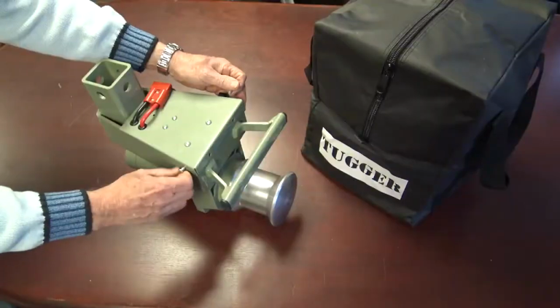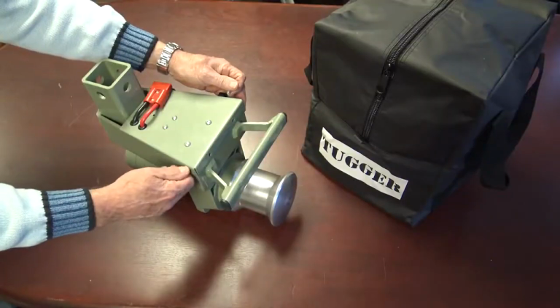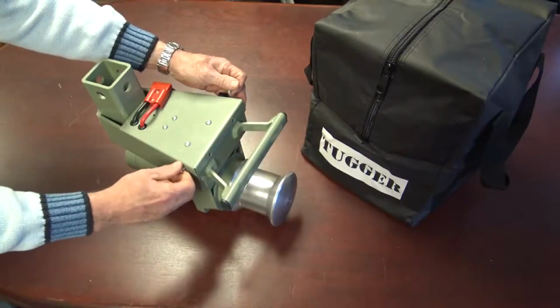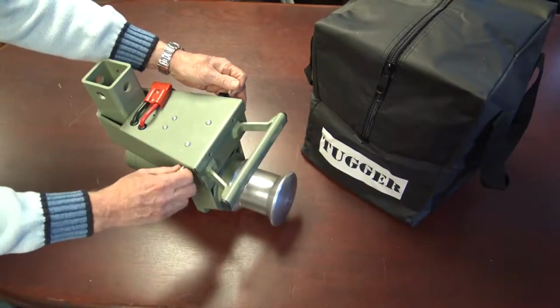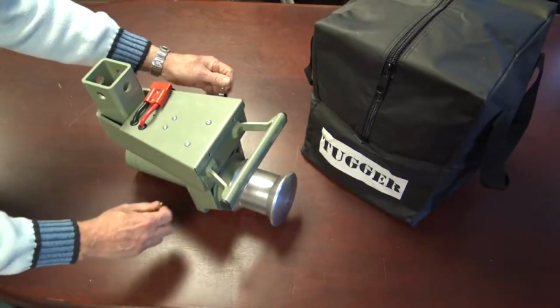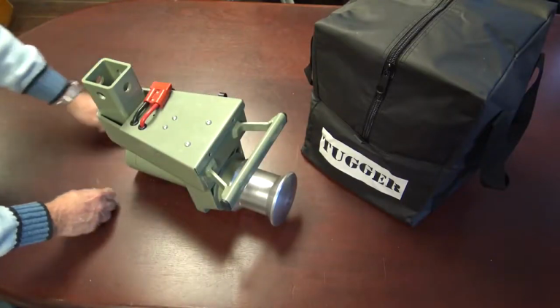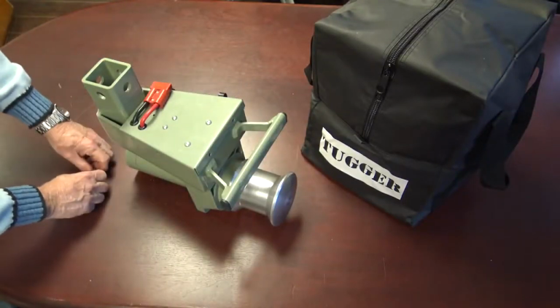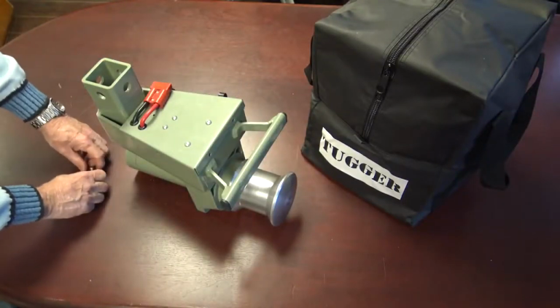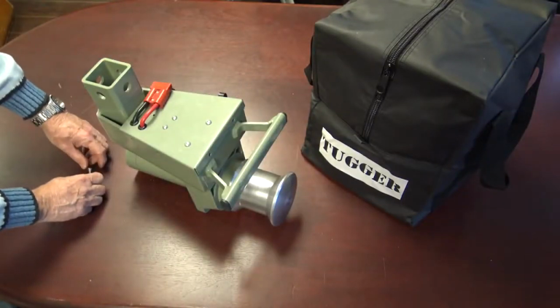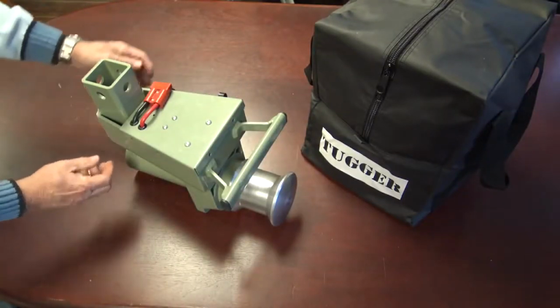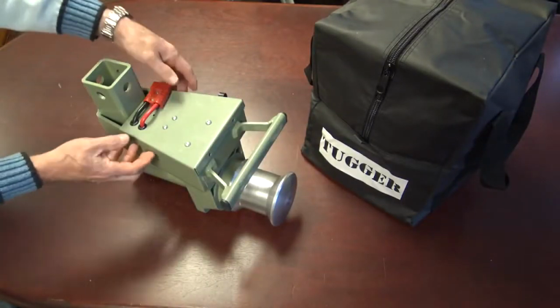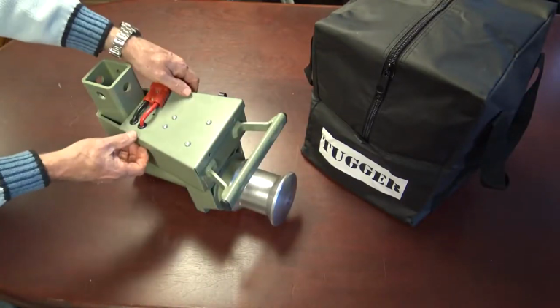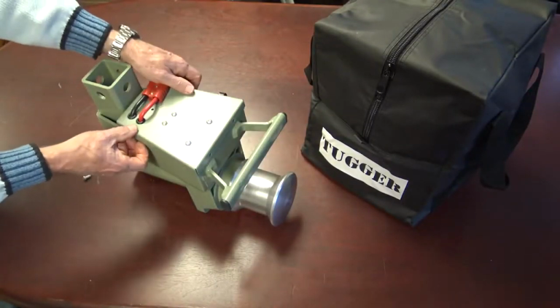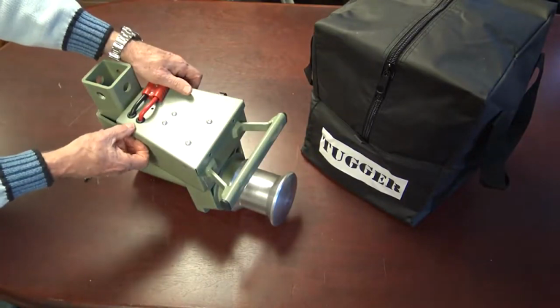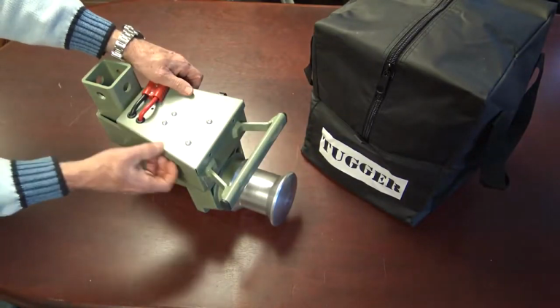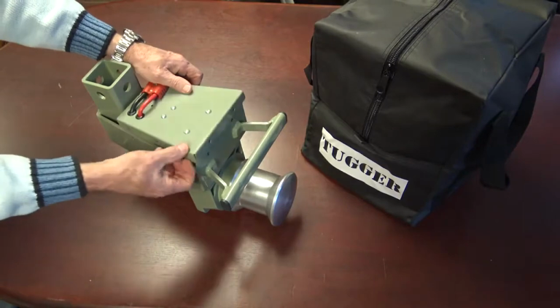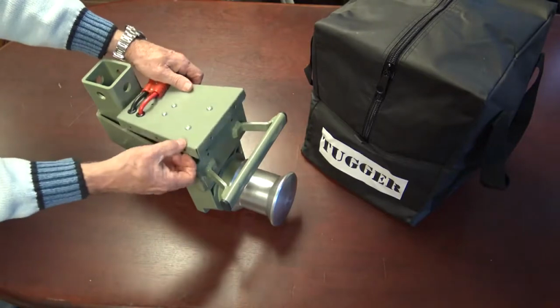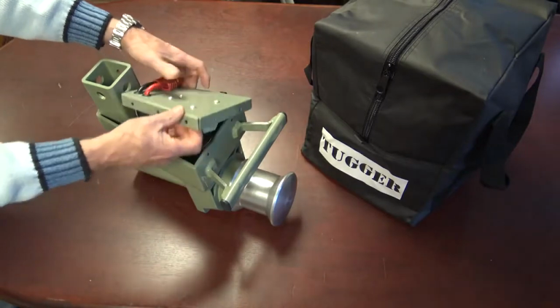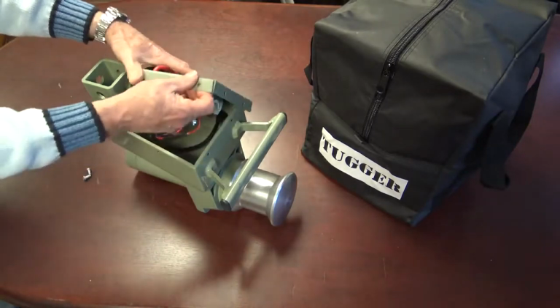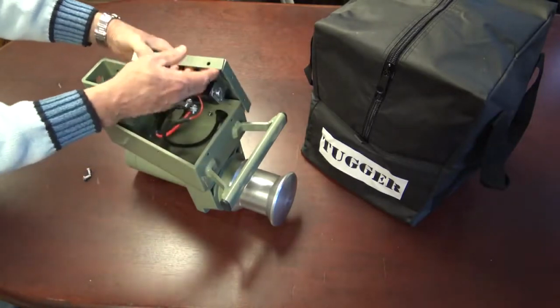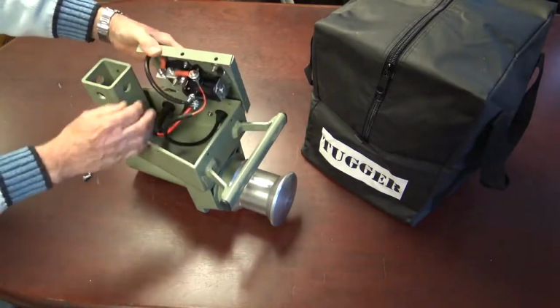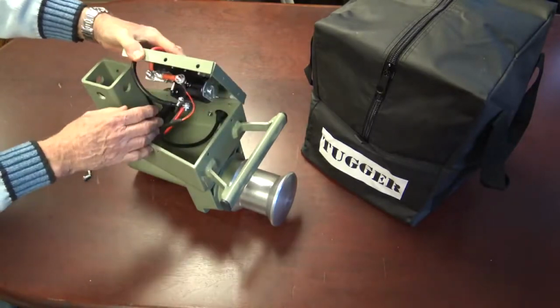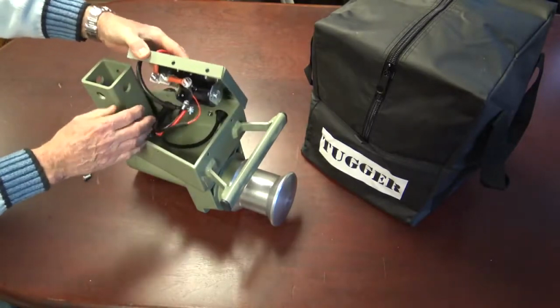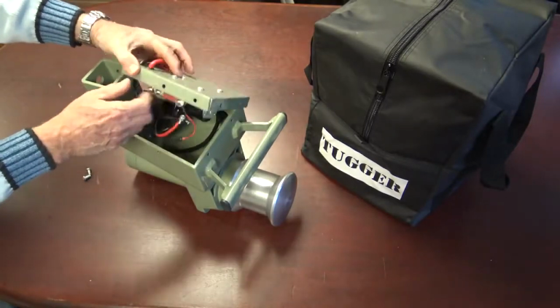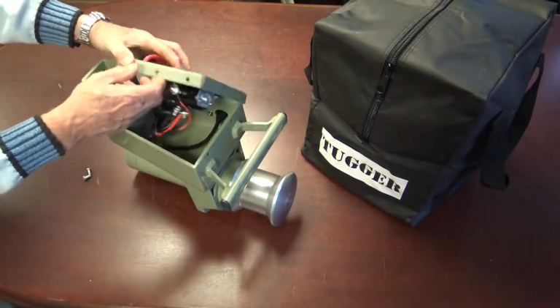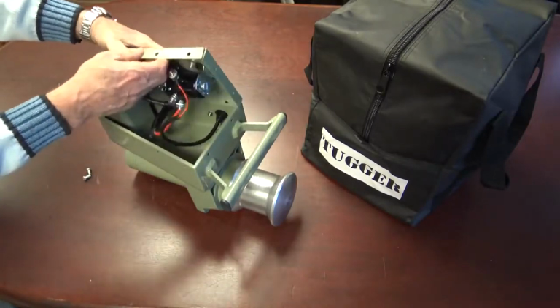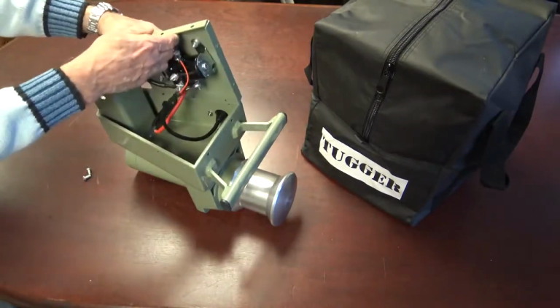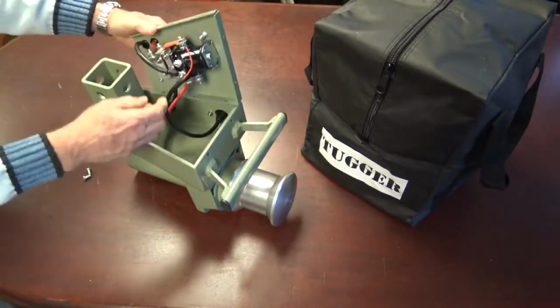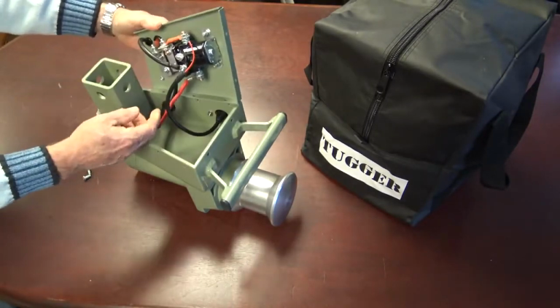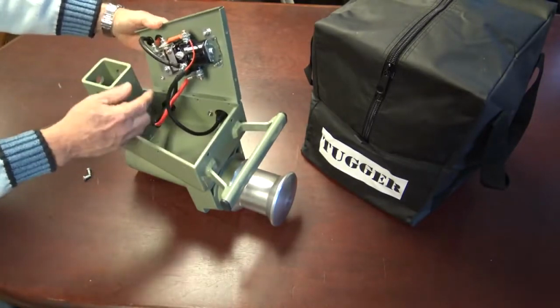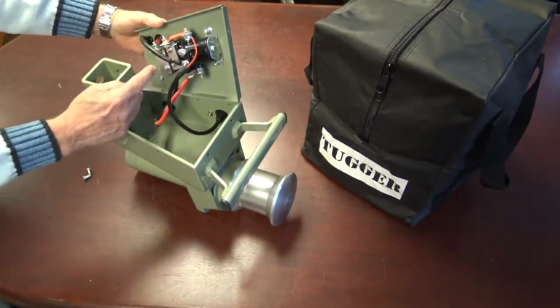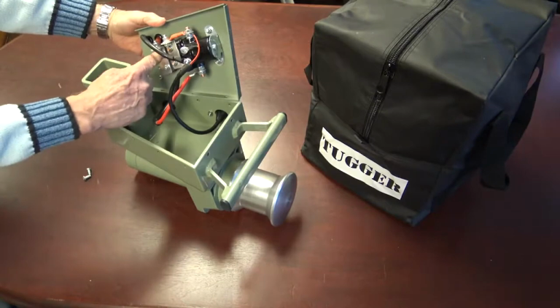The mounting housing contains an 80-amp thermal breaker that protects the motor, and a heavy duty solenoid to handle the amp load when operating.